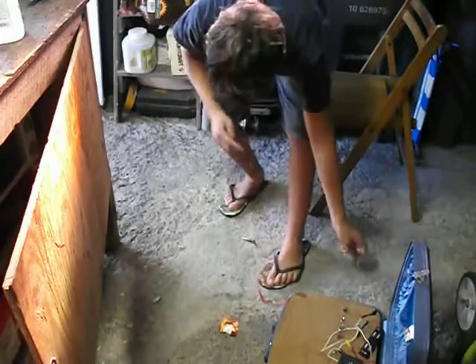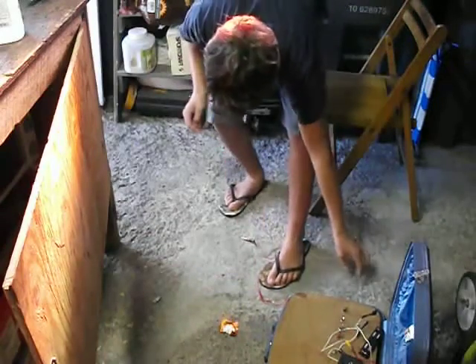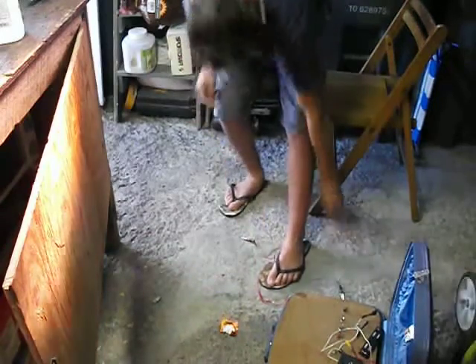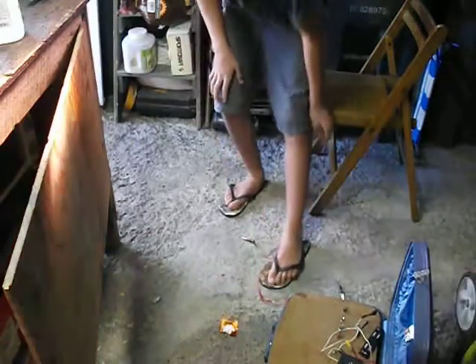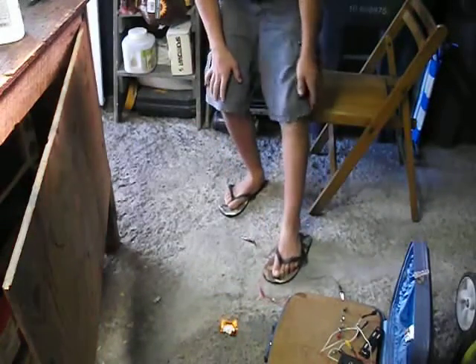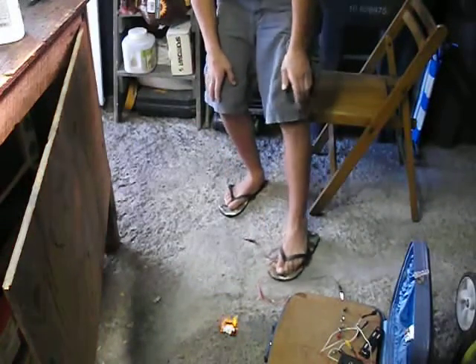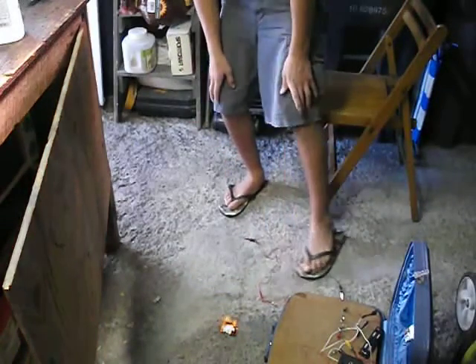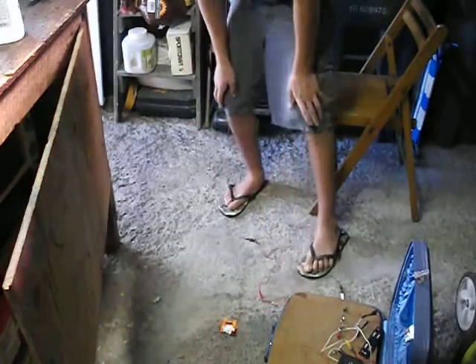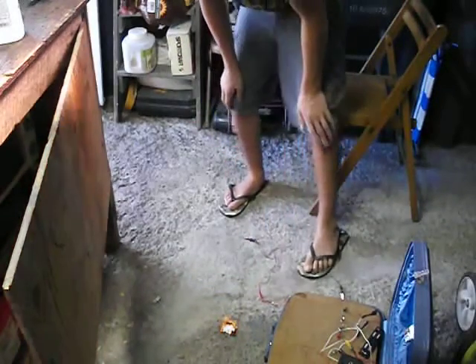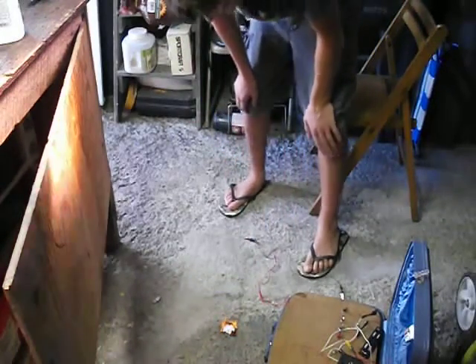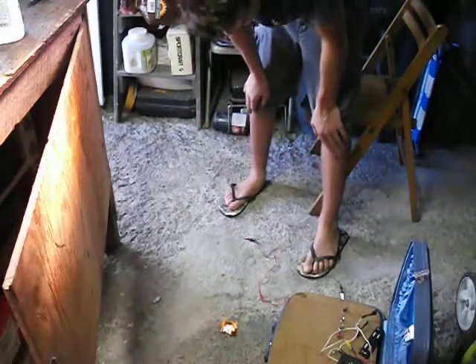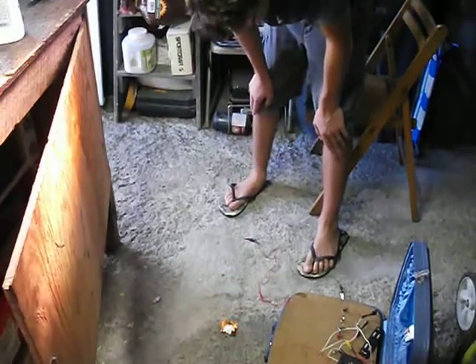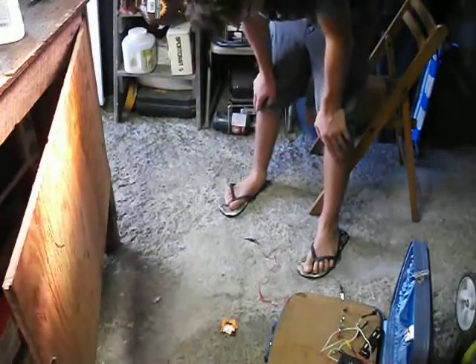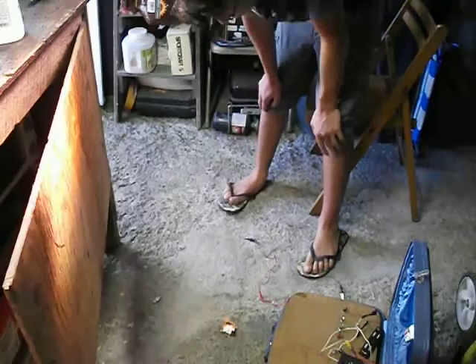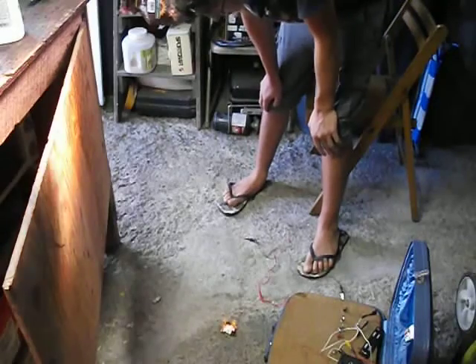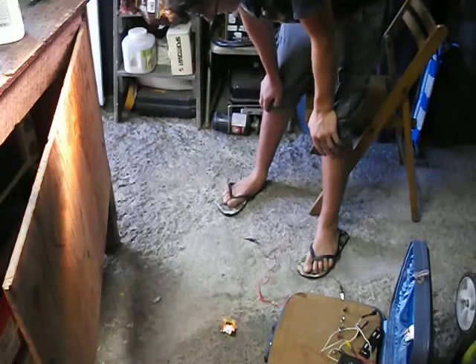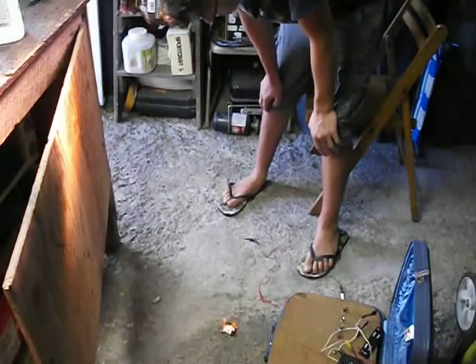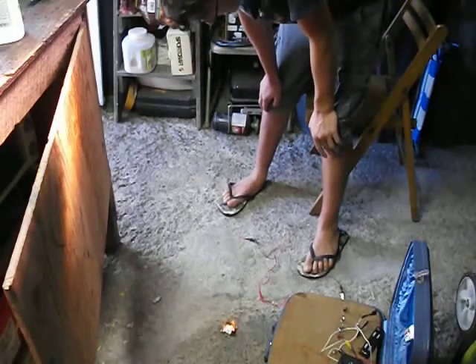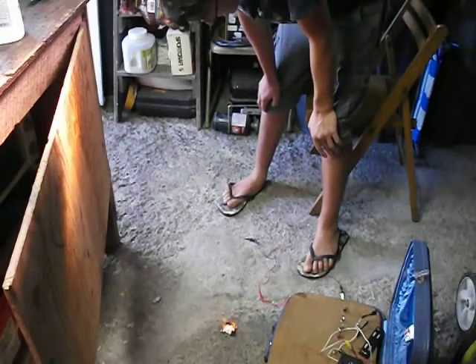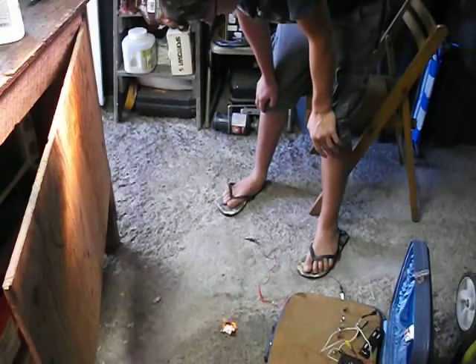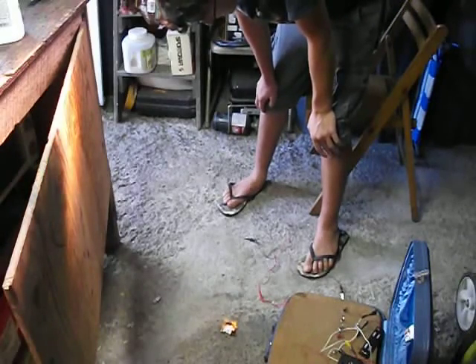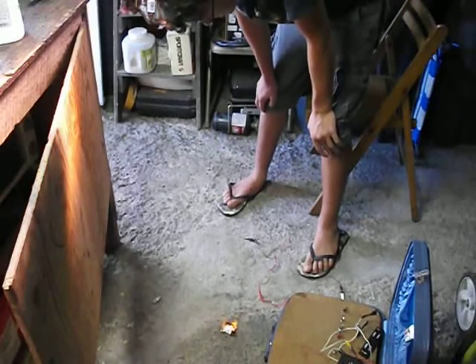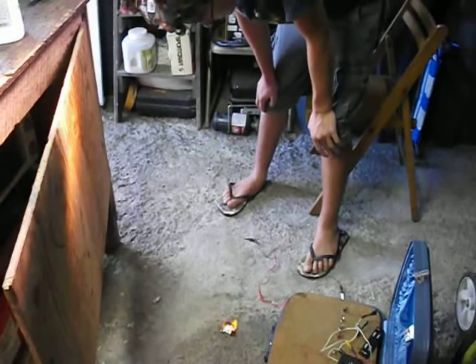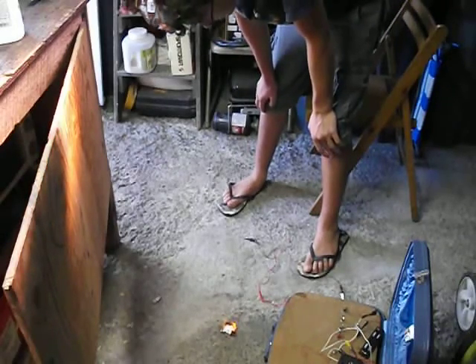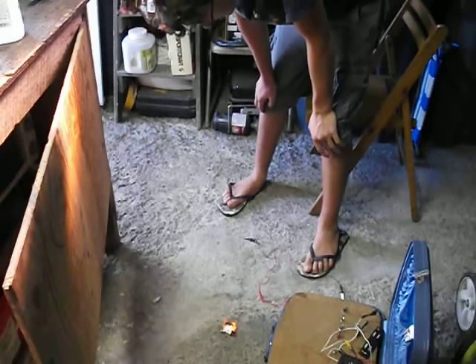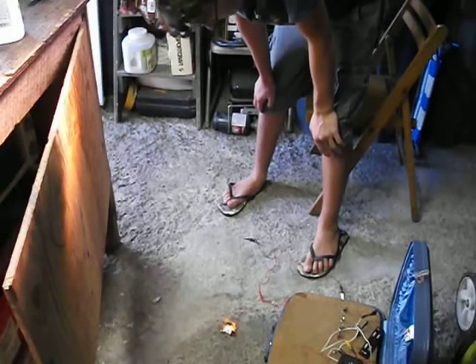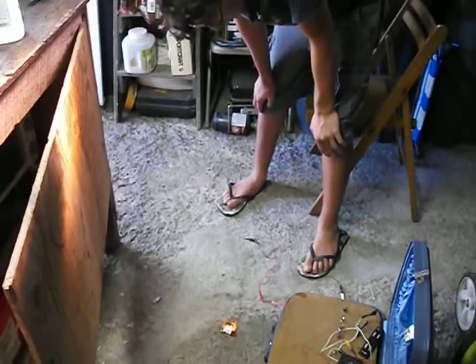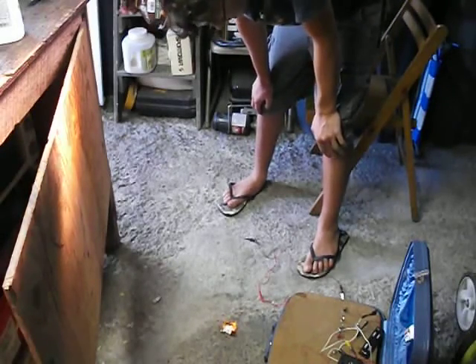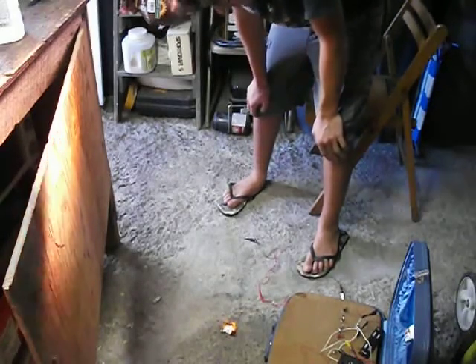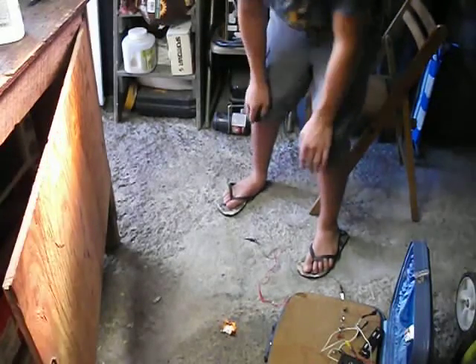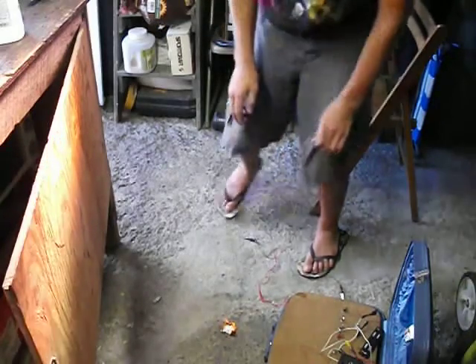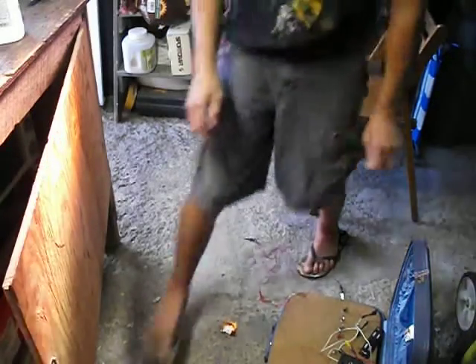I had a battery actually light on fire earlier, so no more indoor e-matches after this one. The battery actually caught on fire and started smoking.